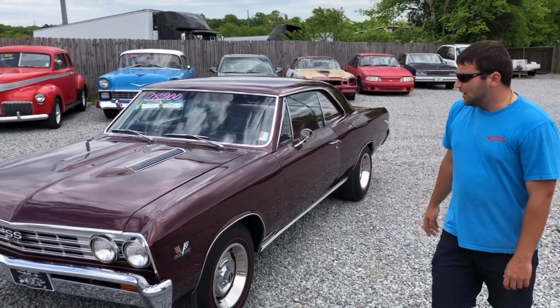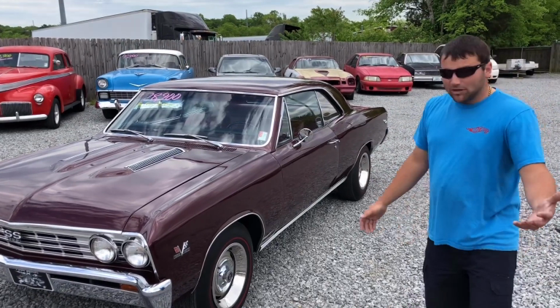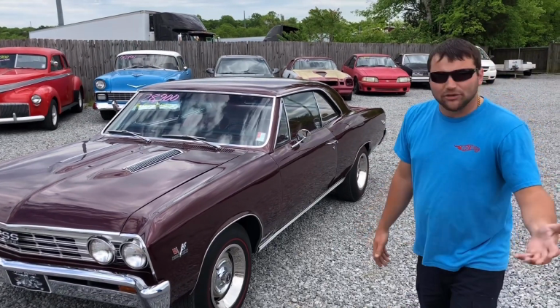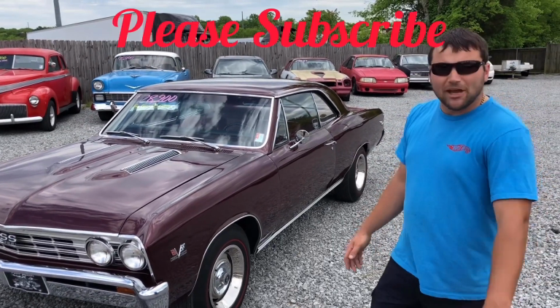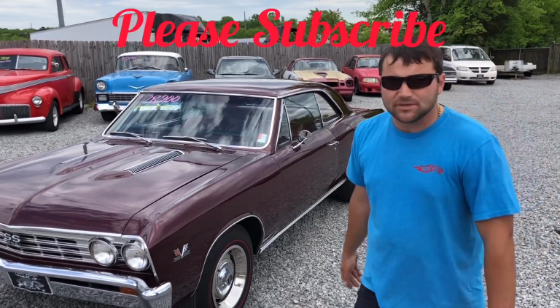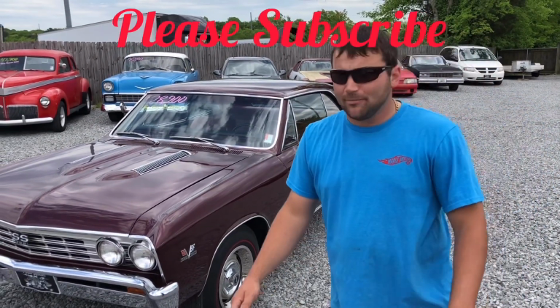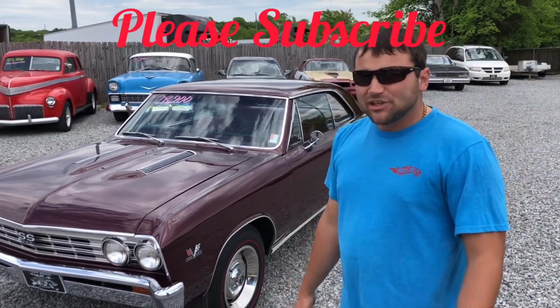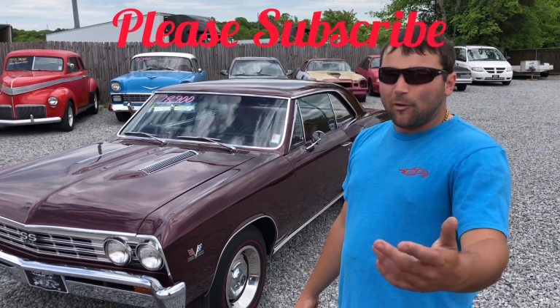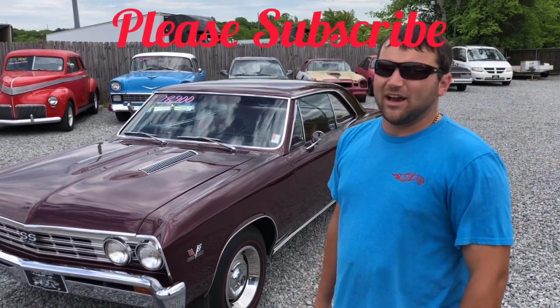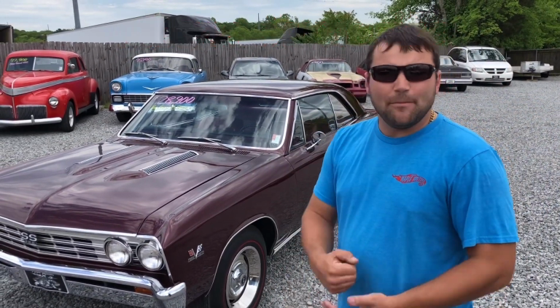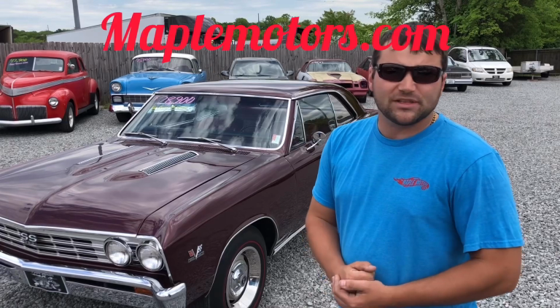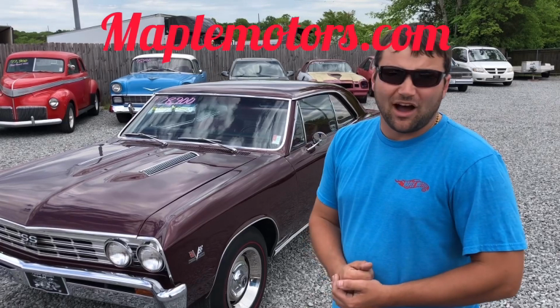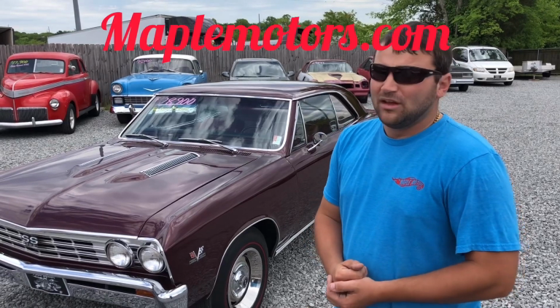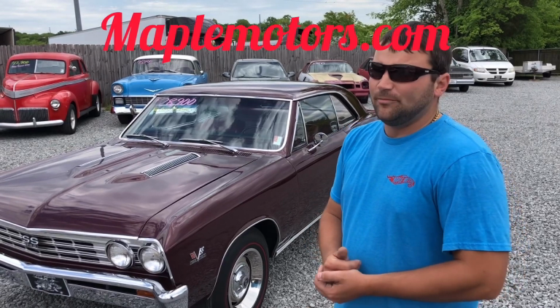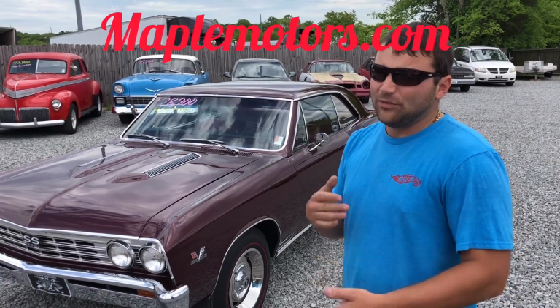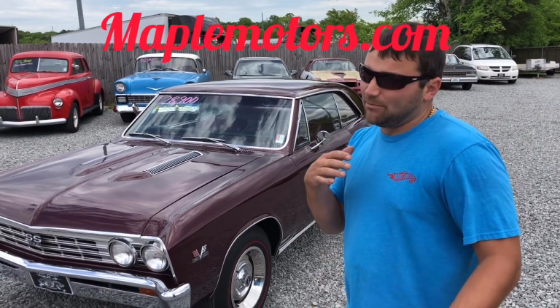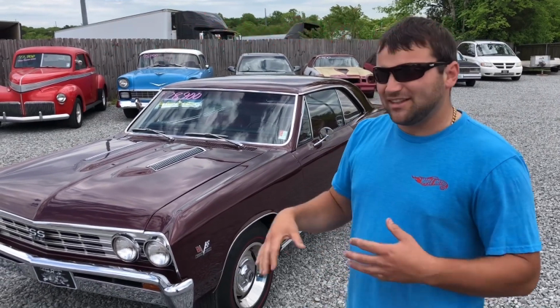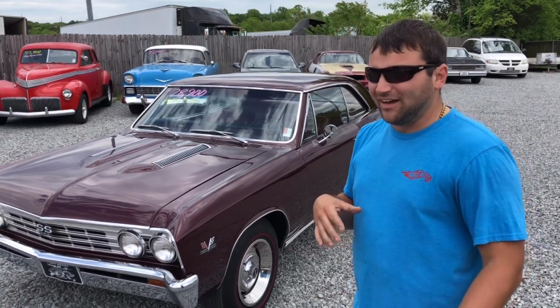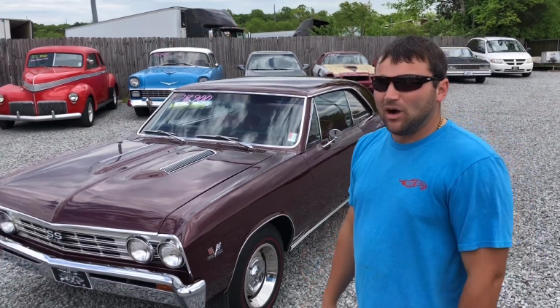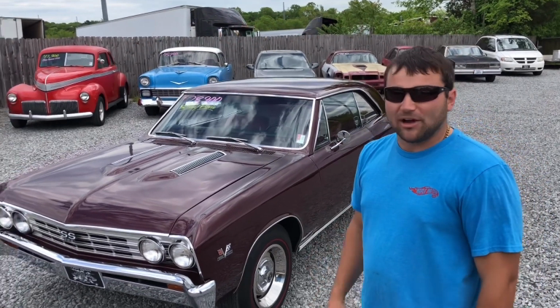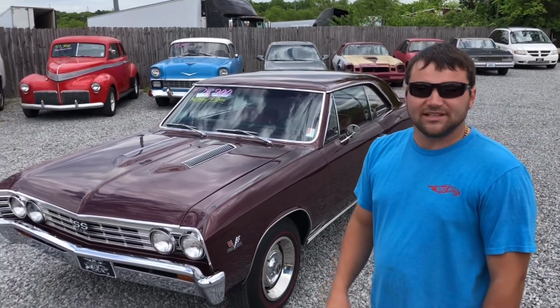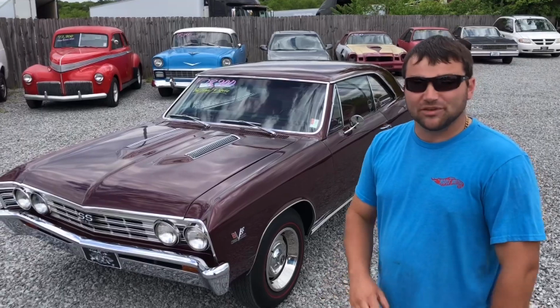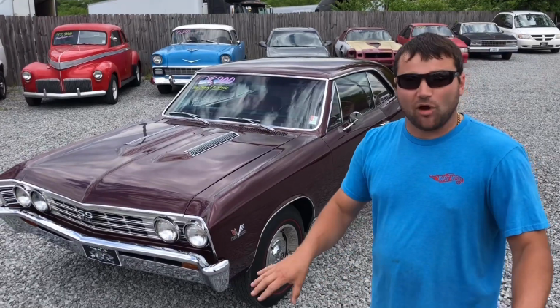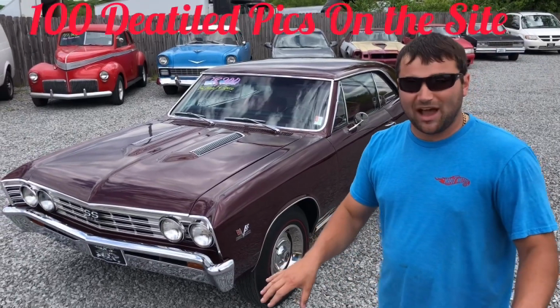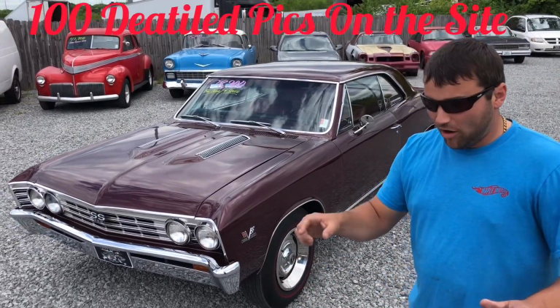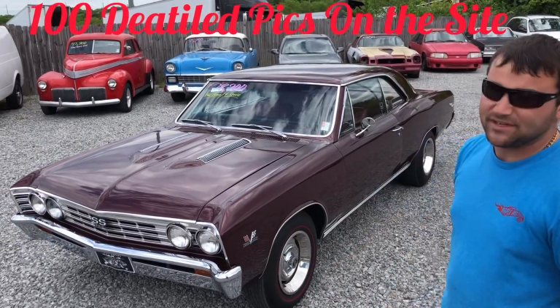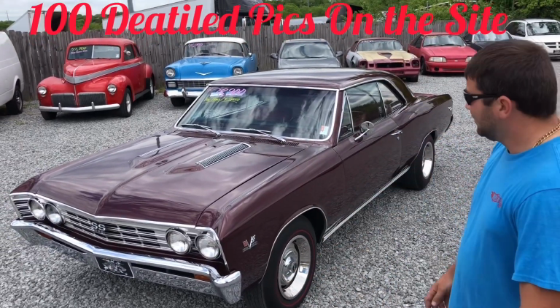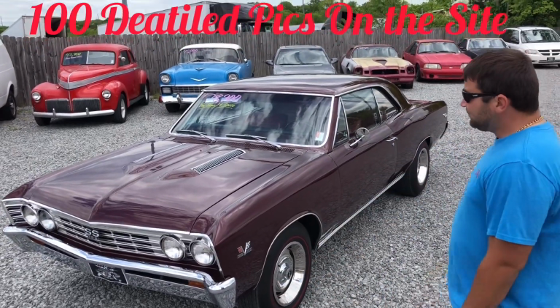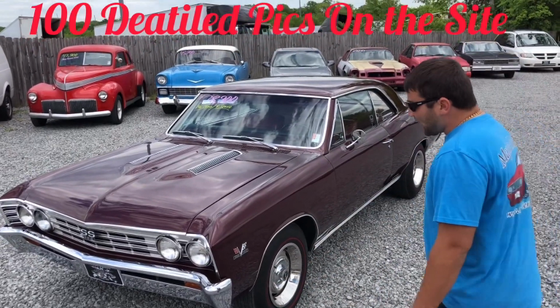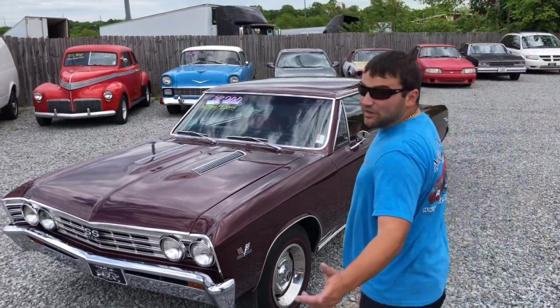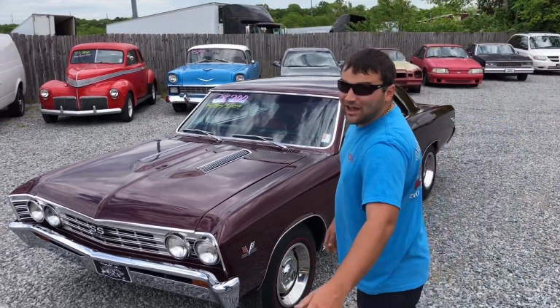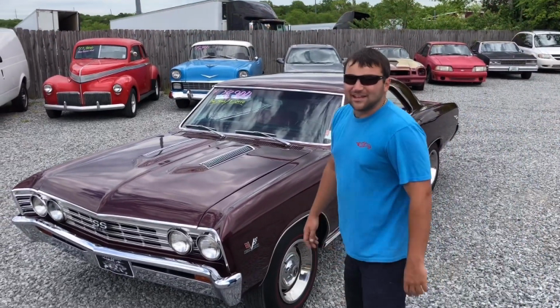I appreciate you watching. If you're new to the page, please subscribe and check my website out at maplemotors.com. Hopefully by the end of the night we'll have about a hundred detailed pictures of every car we've got on the website. I appreciate you watching, guys — thanks again.